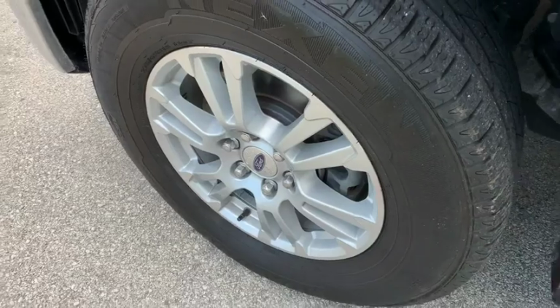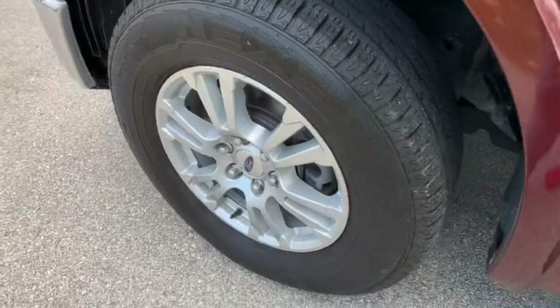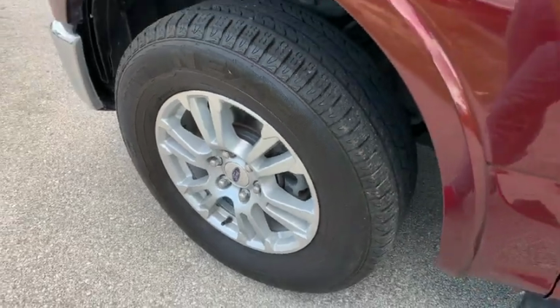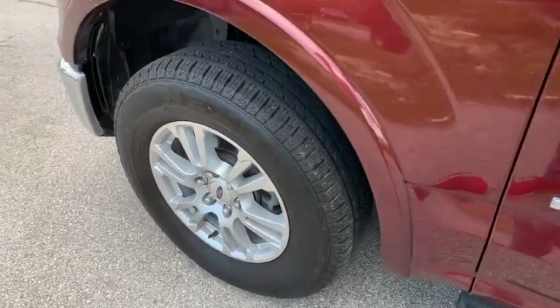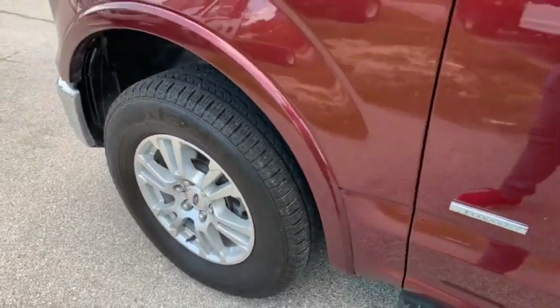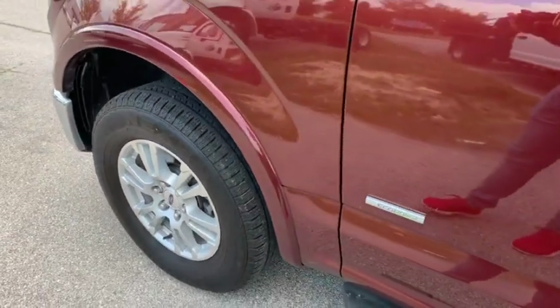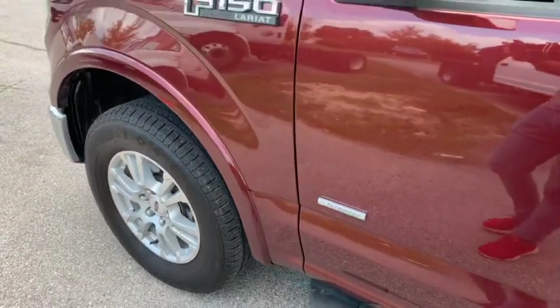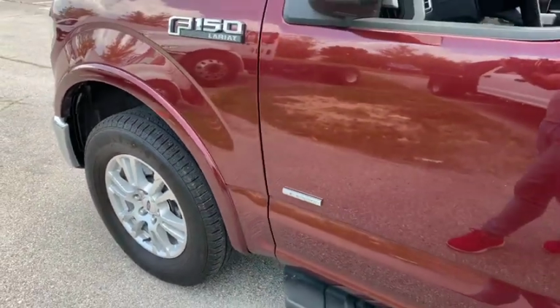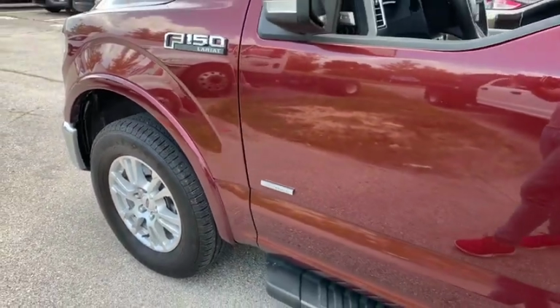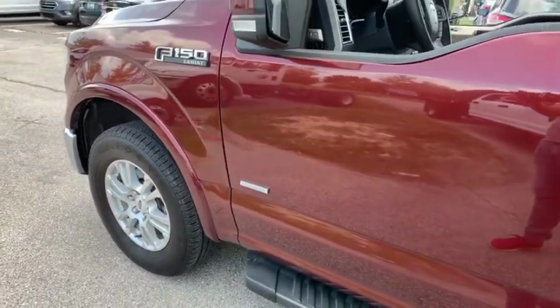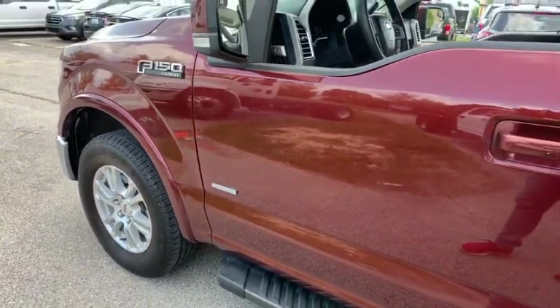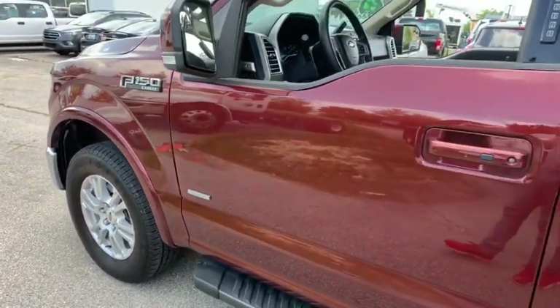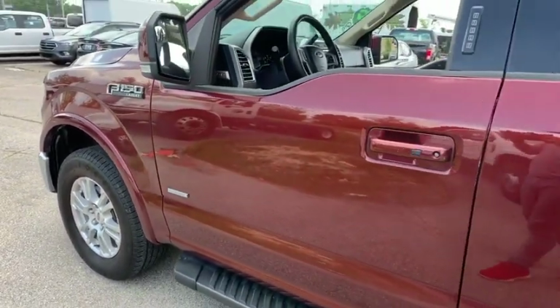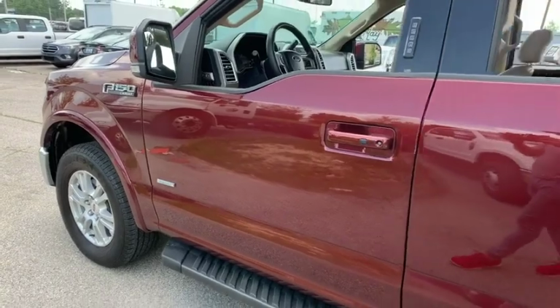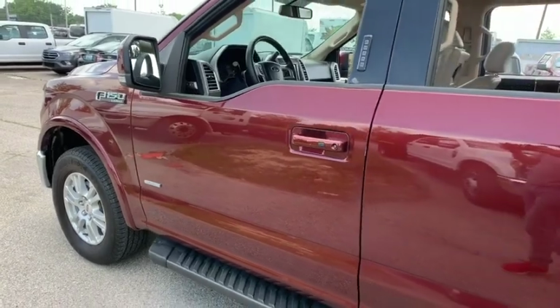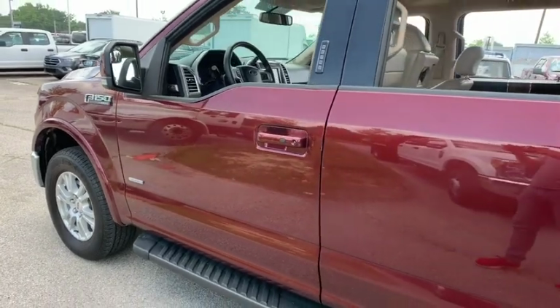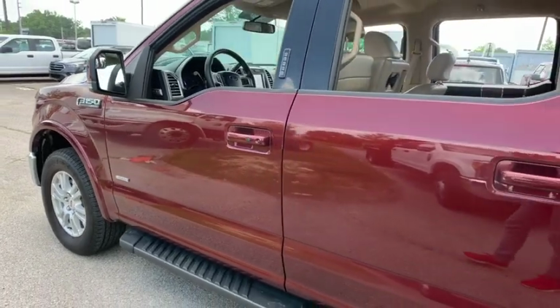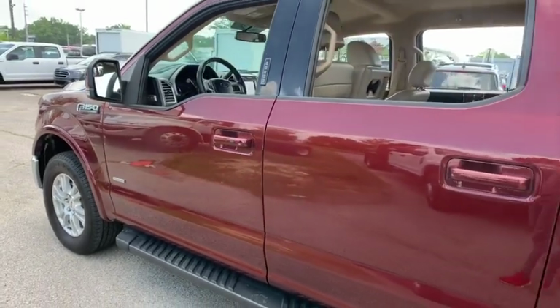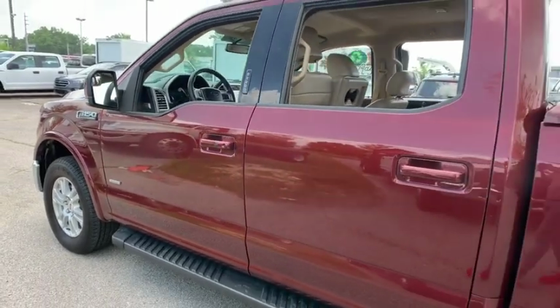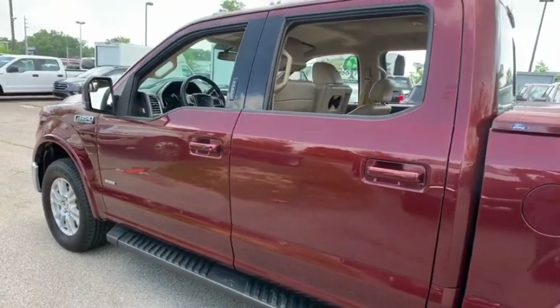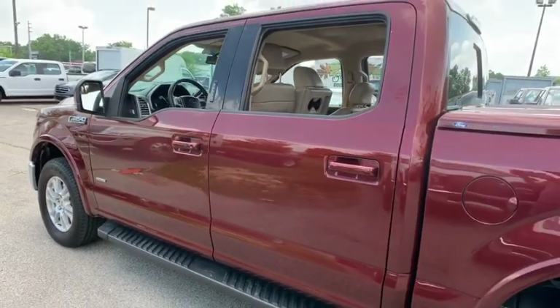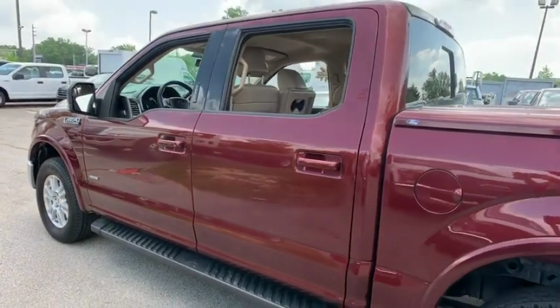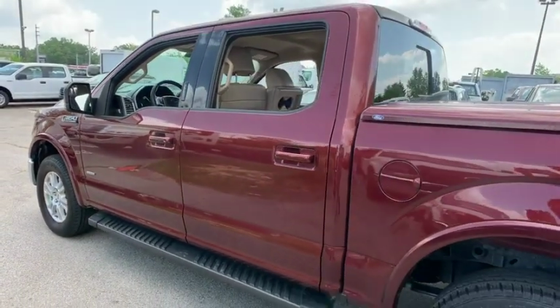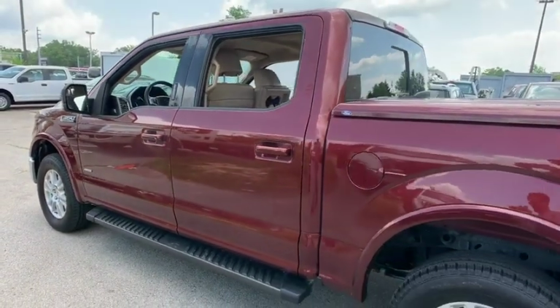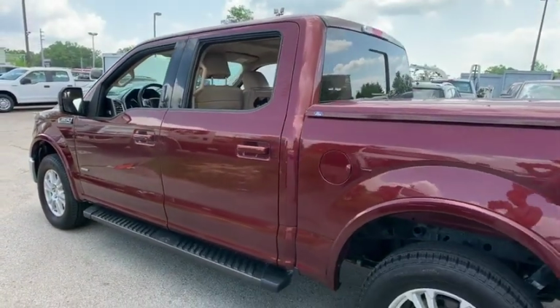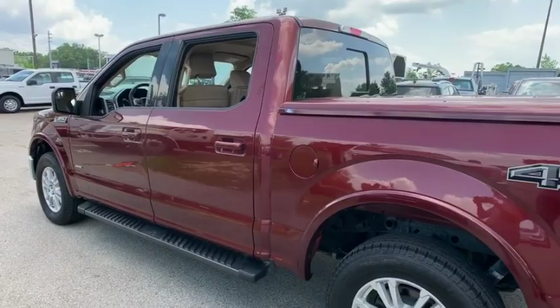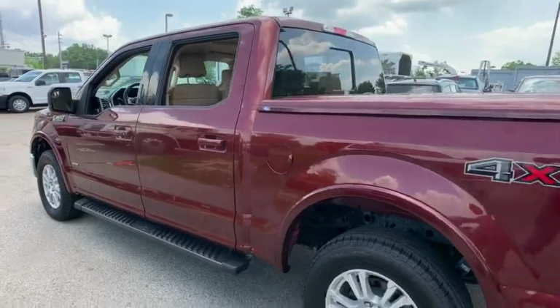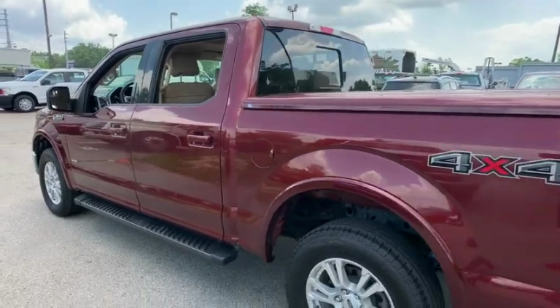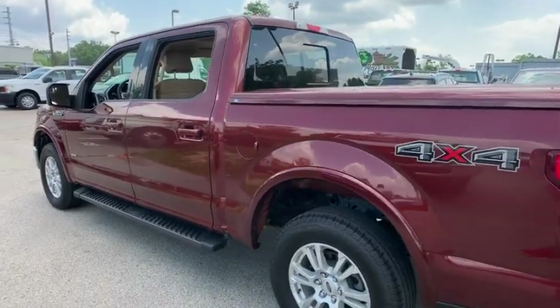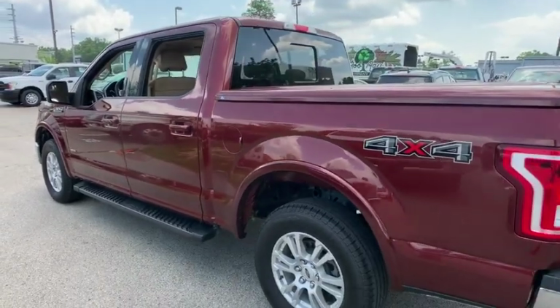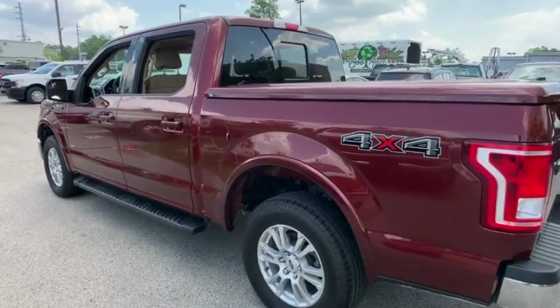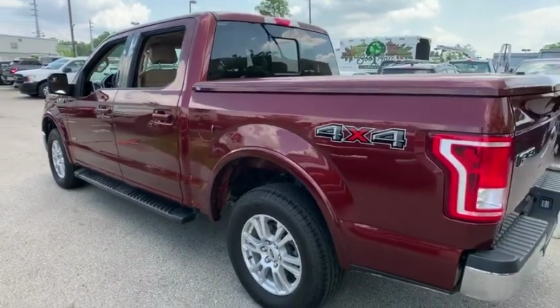2016 Ford F-150. A Ford F-150 knows how to handle any situation. It's built to follow orders. No whining. This vehicle has less than 60,000 miles.